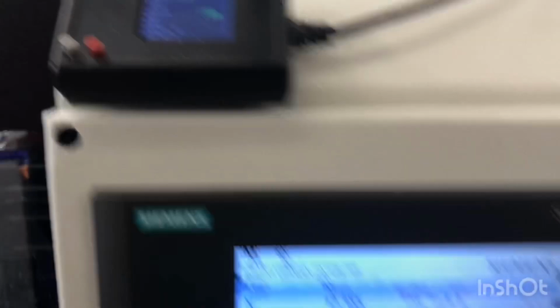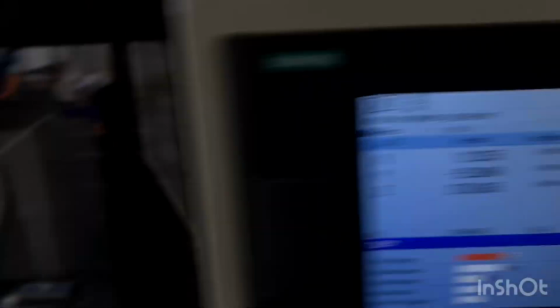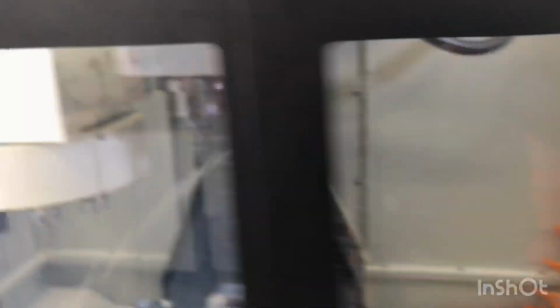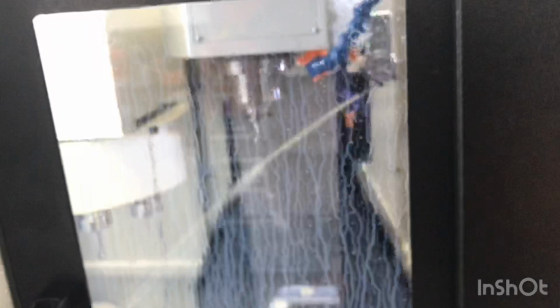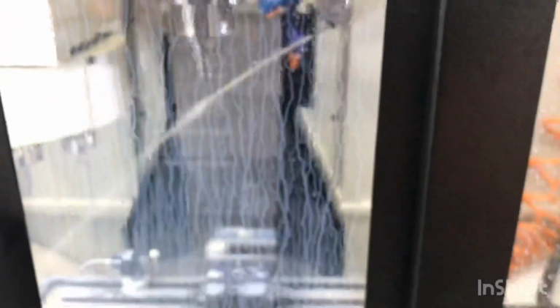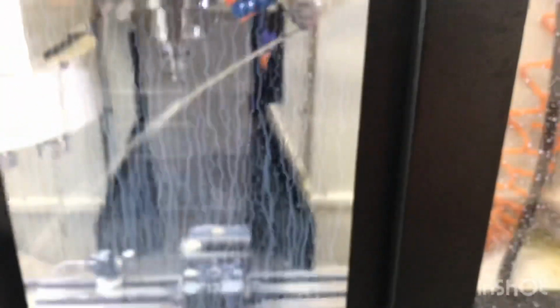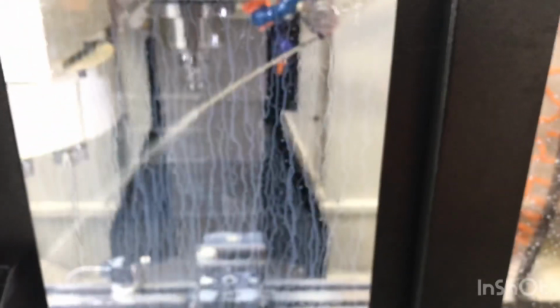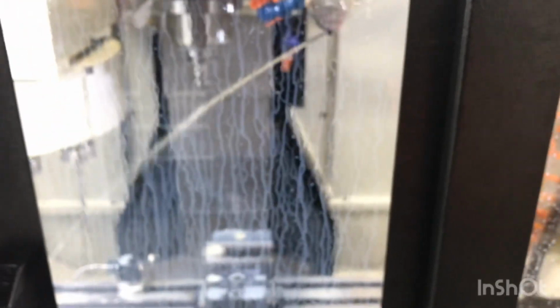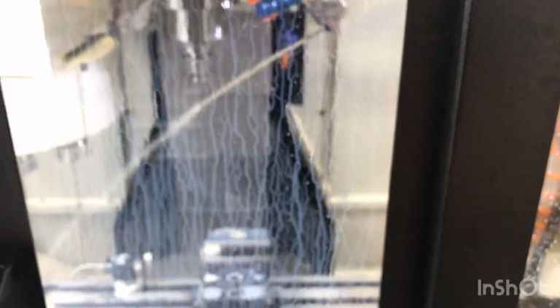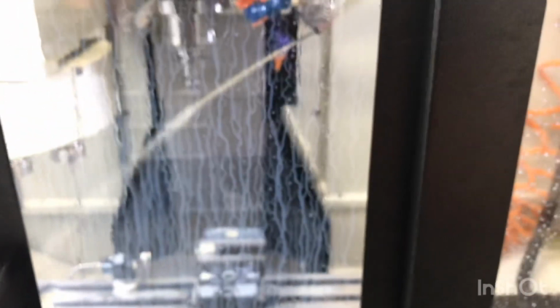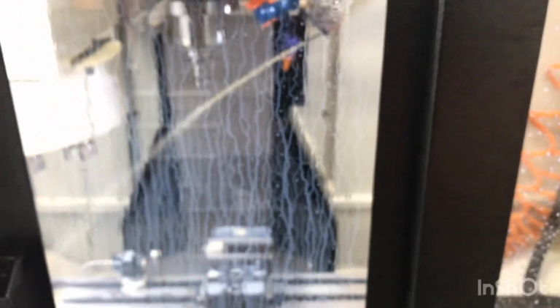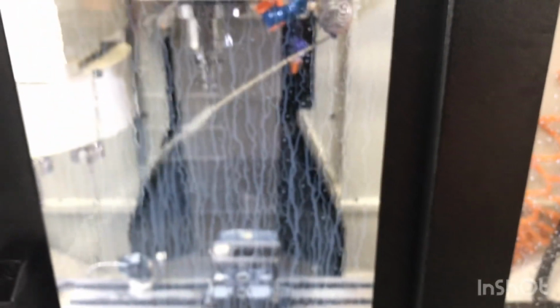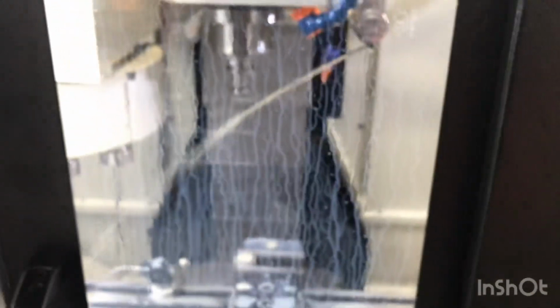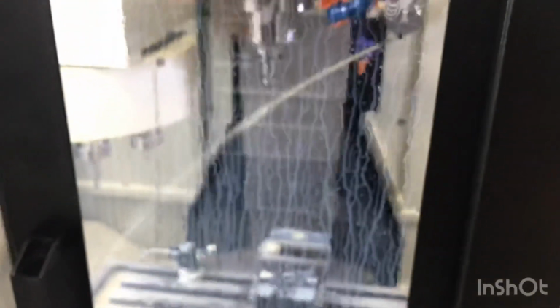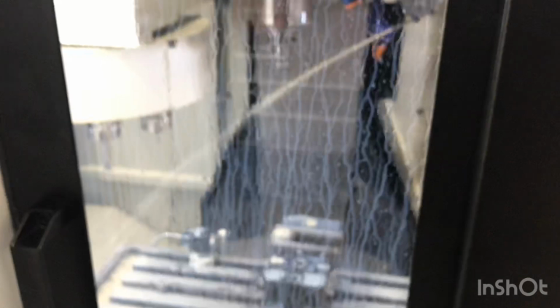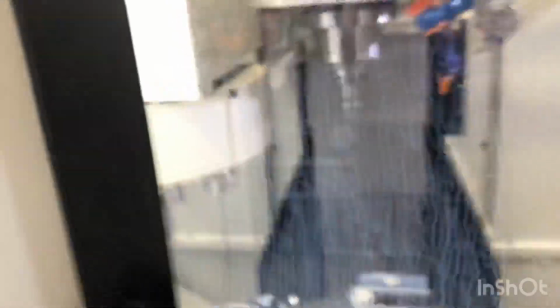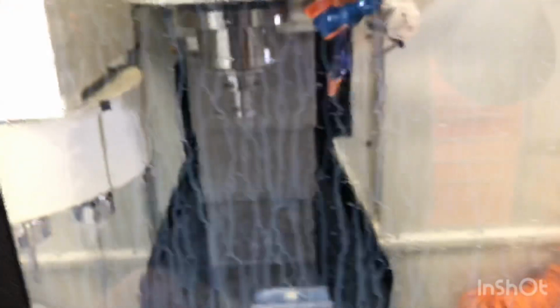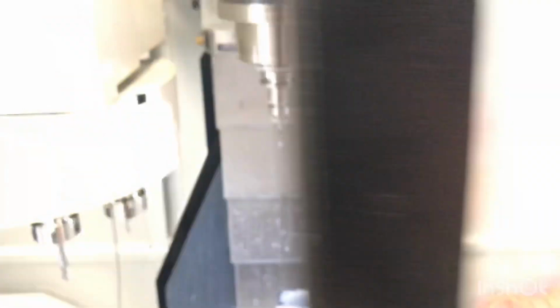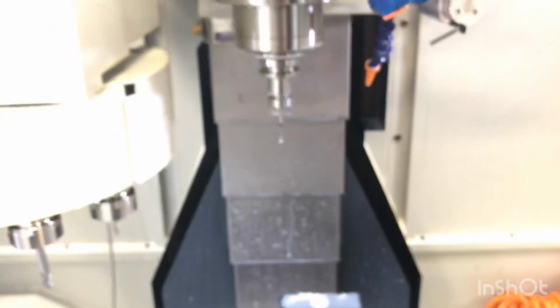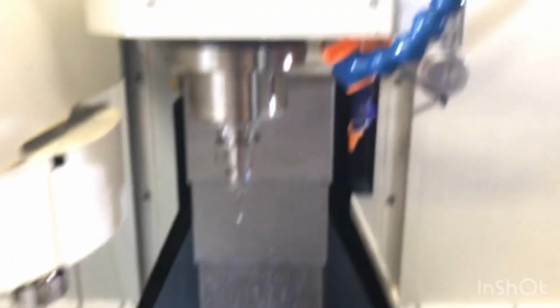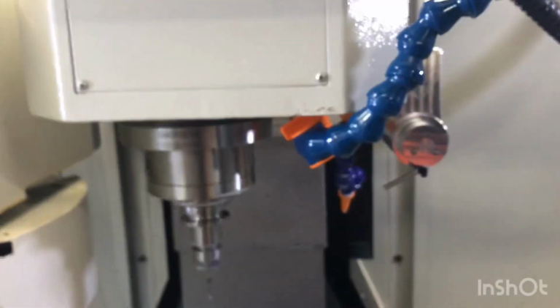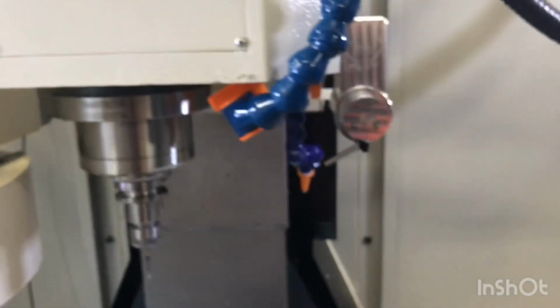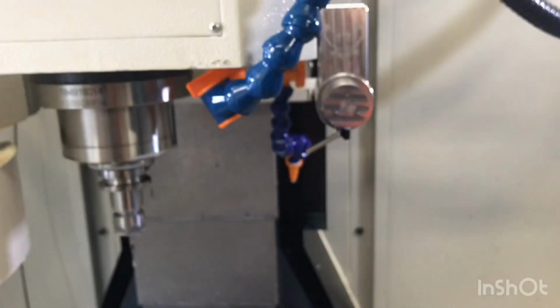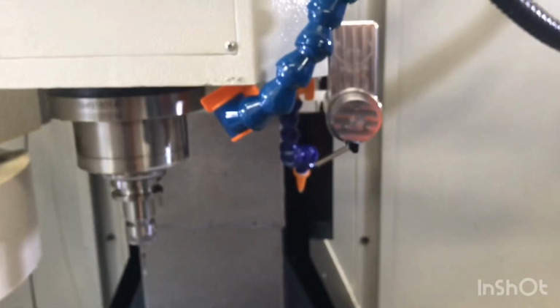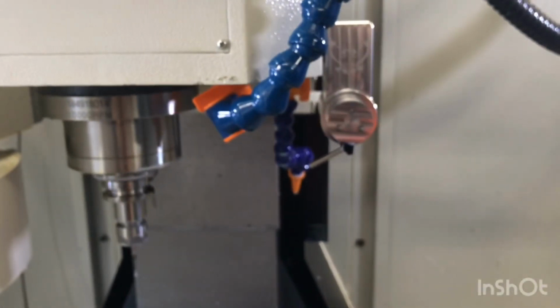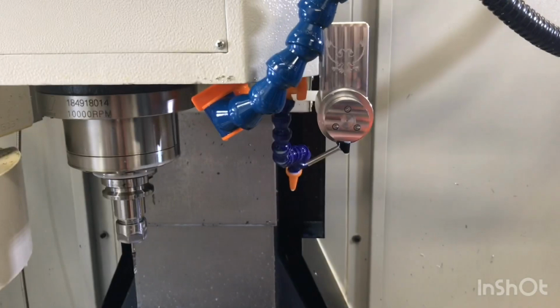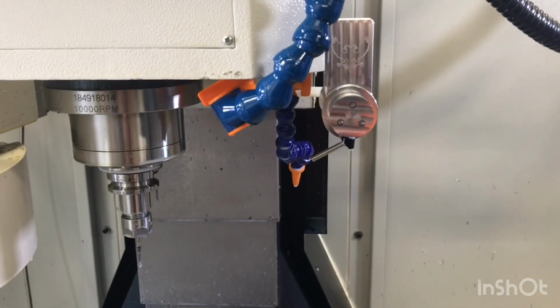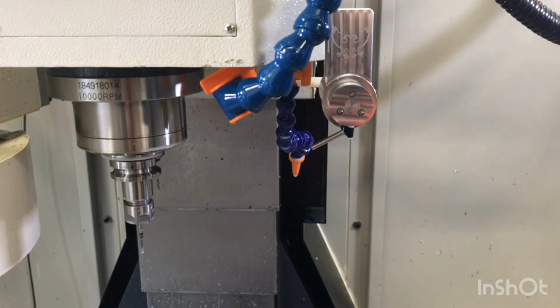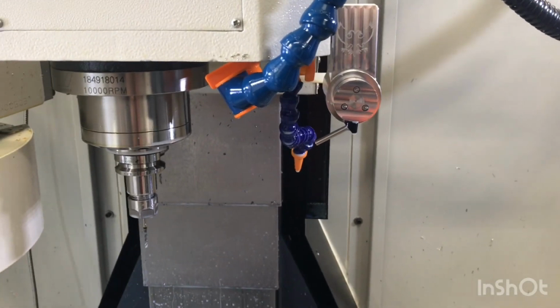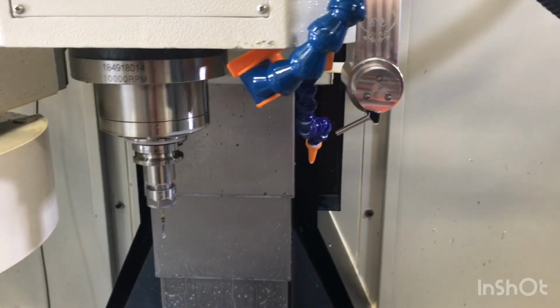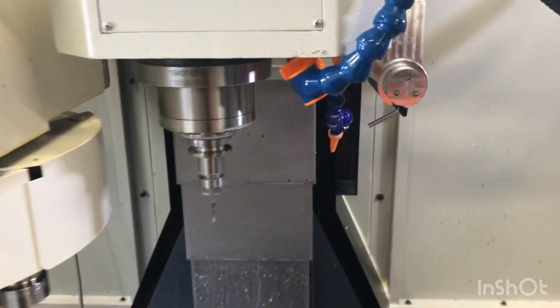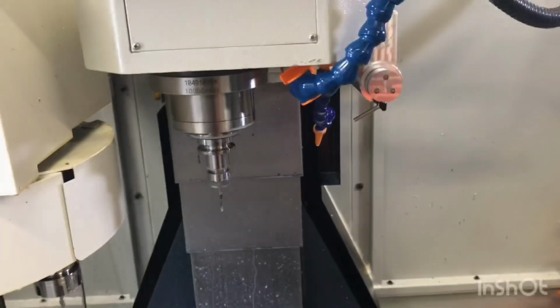So there you go — a little quick video of it actually running. This is the first time I had actually ran a part with the coolant nozzle working, so it's kind of exciting. Anyway, there you go.